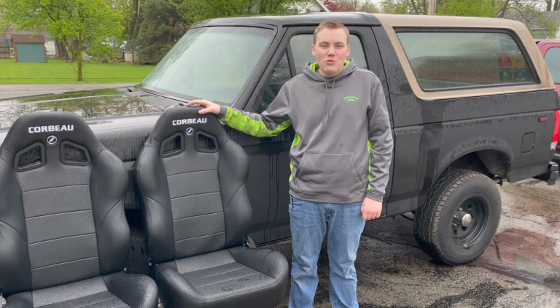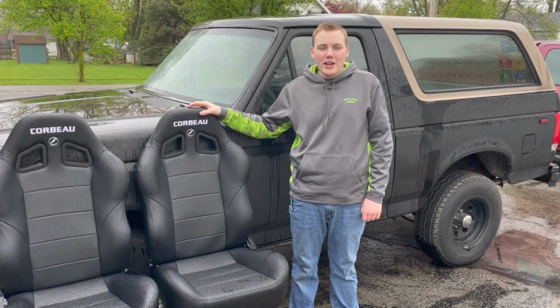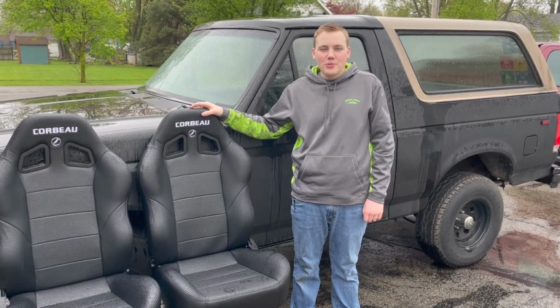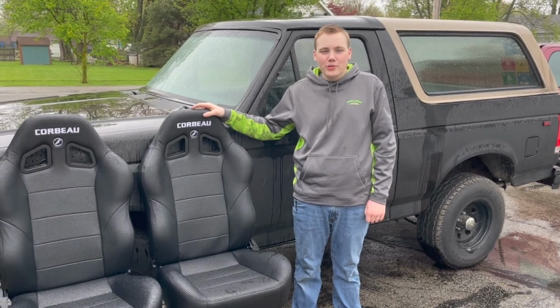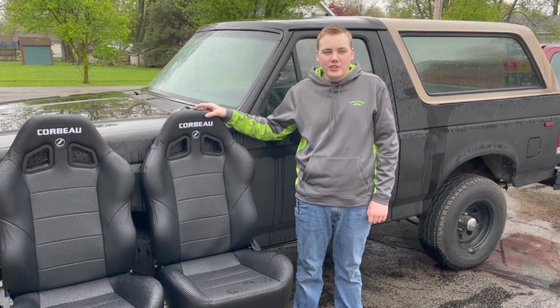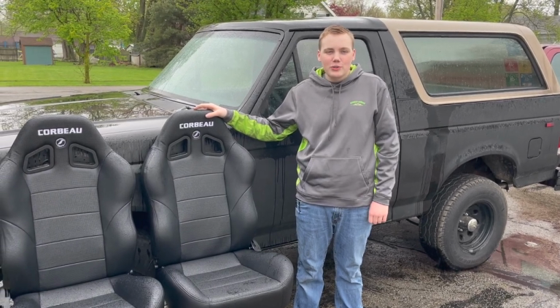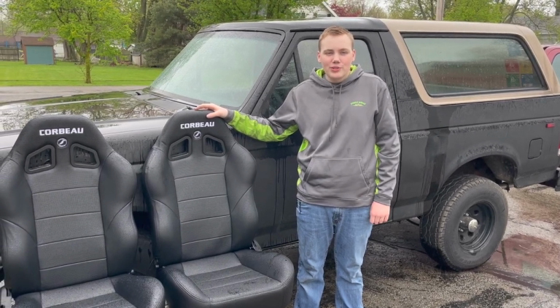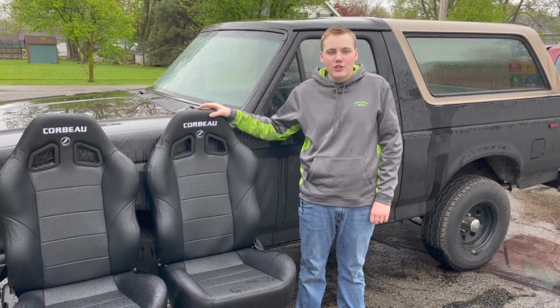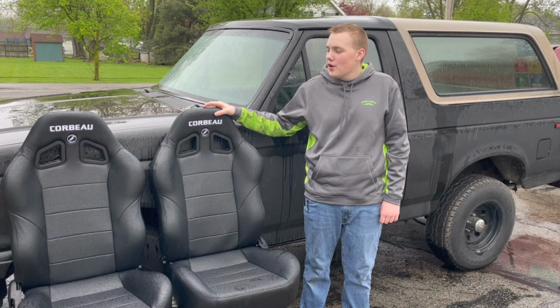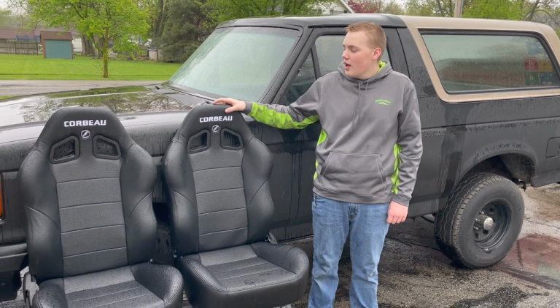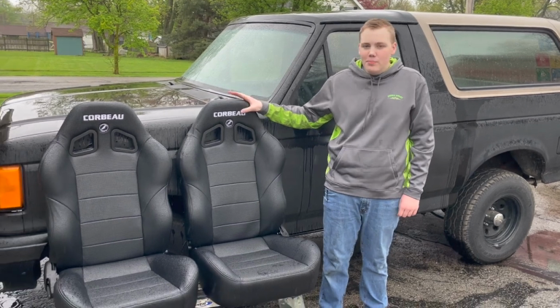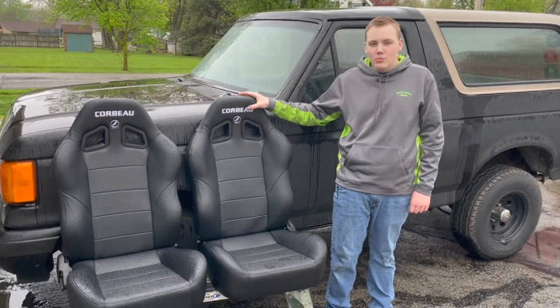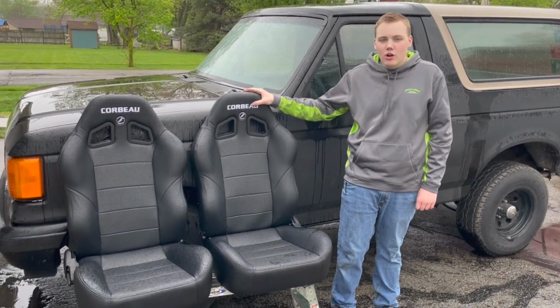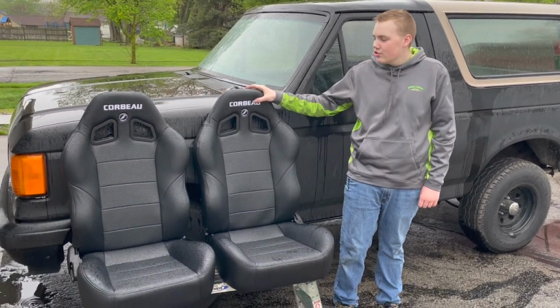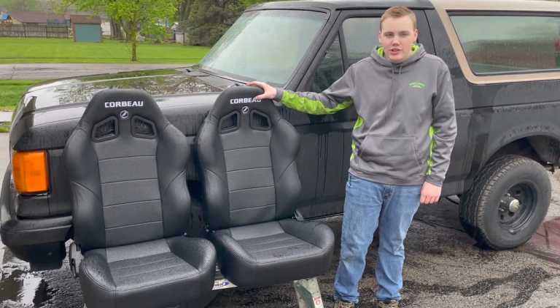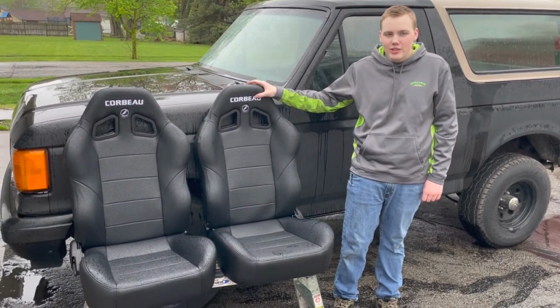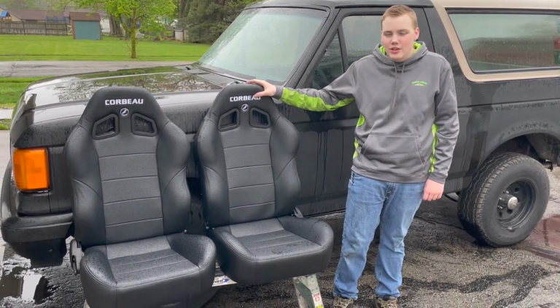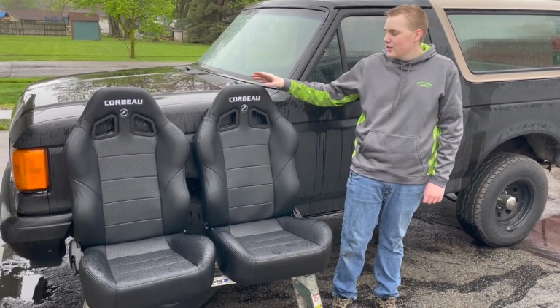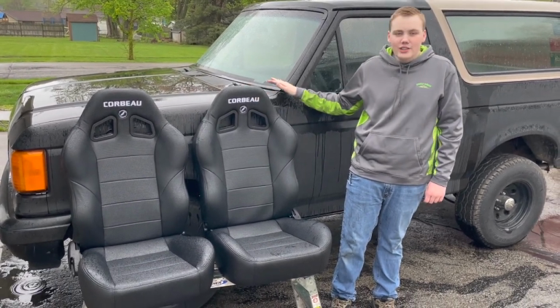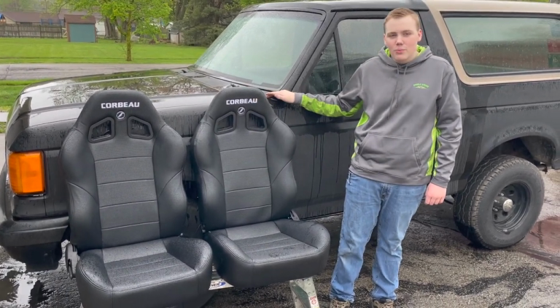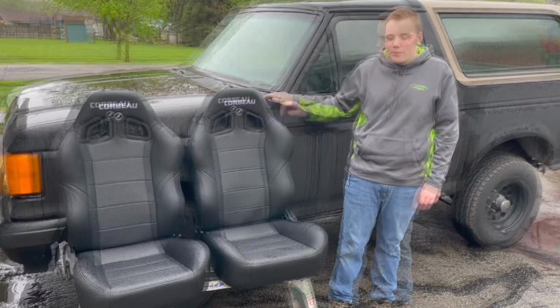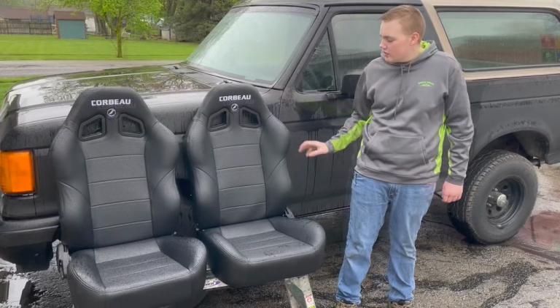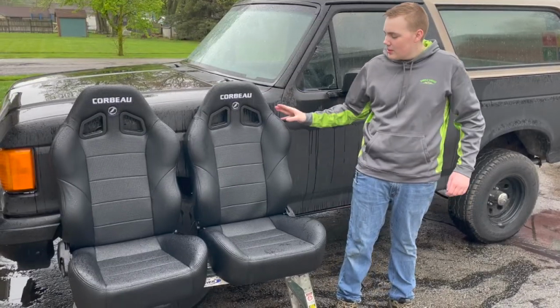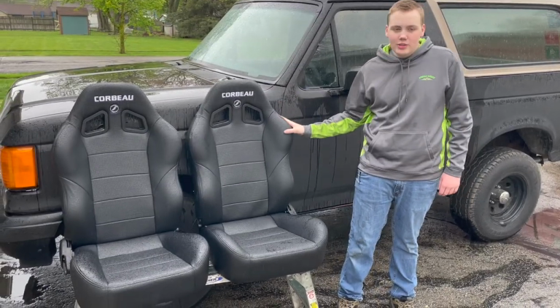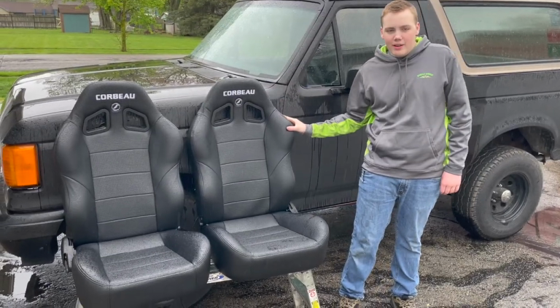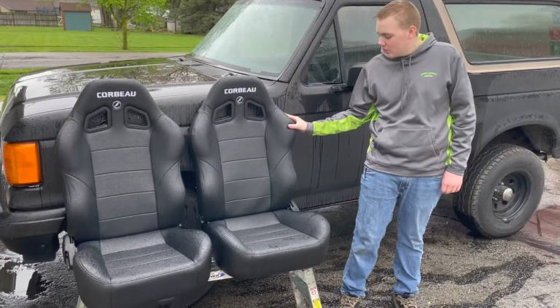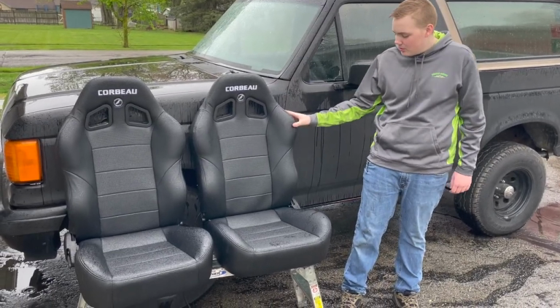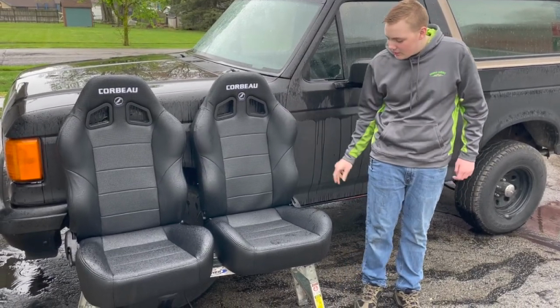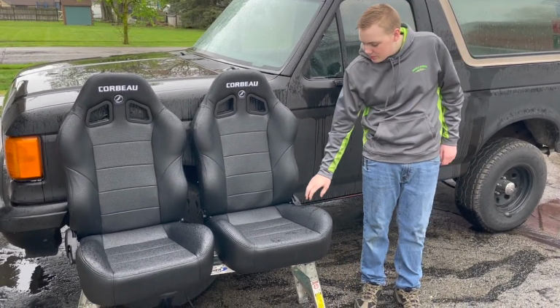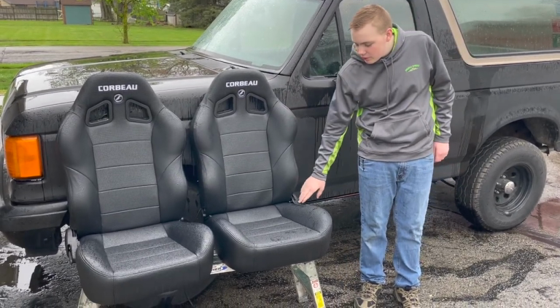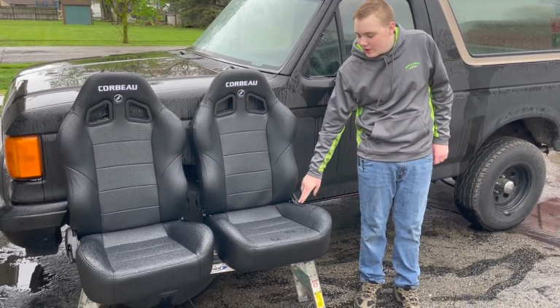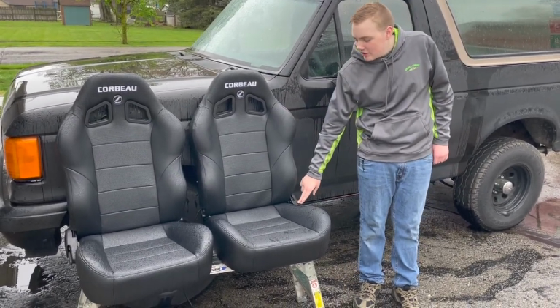Welcome back to another episode of Gold's Garage. In this episode, we're going to be showing Corbeau's Bronco XRS racing seats installed in the 1987 Ford Bronco. As you can see, they come in a nice black vinyl and they have an adjustment for your back right down here.